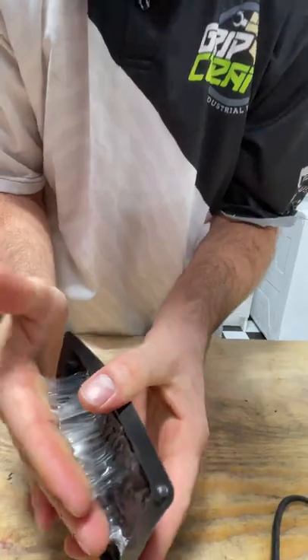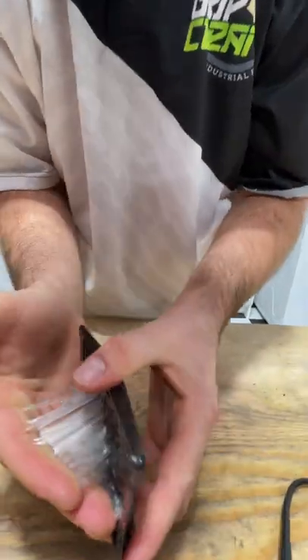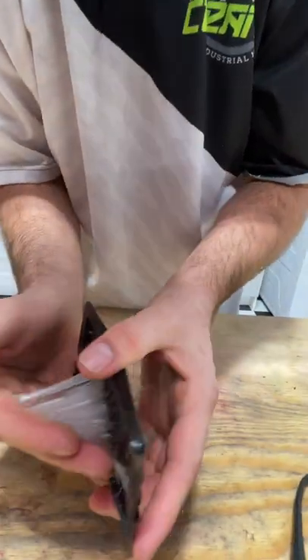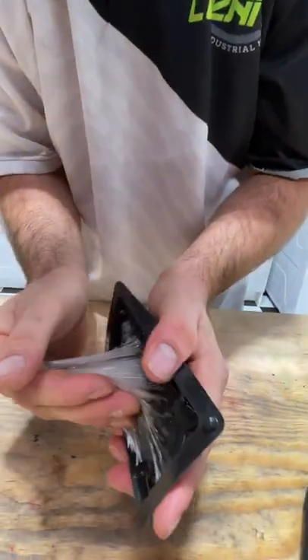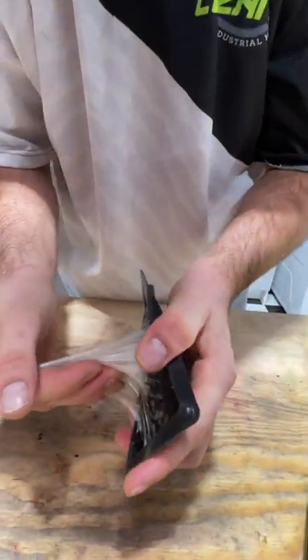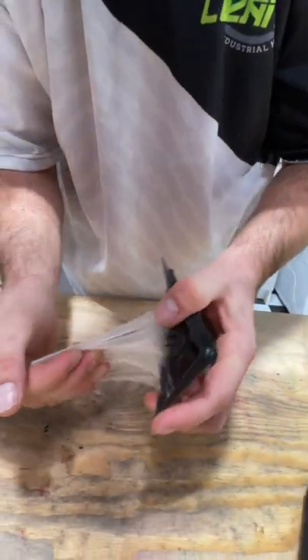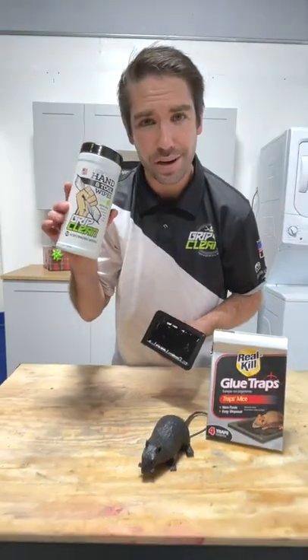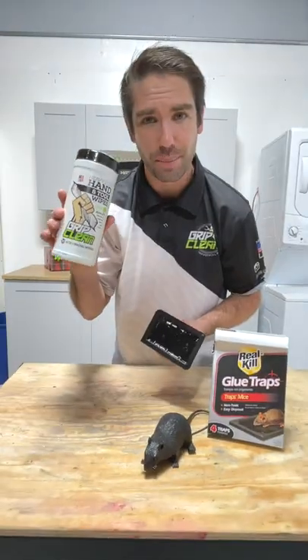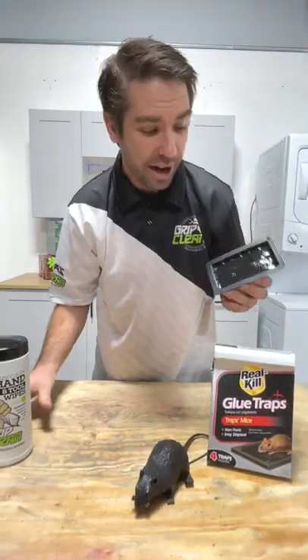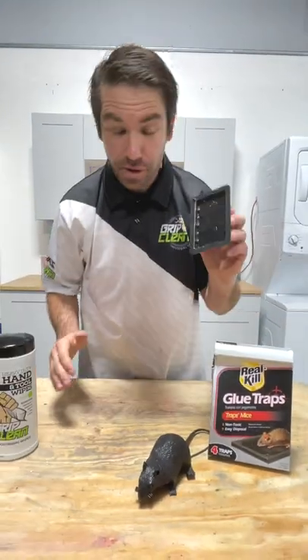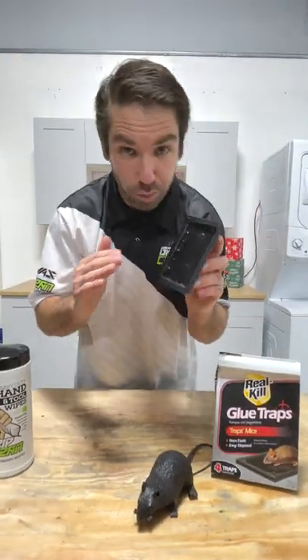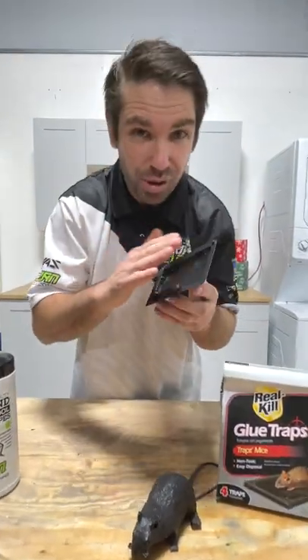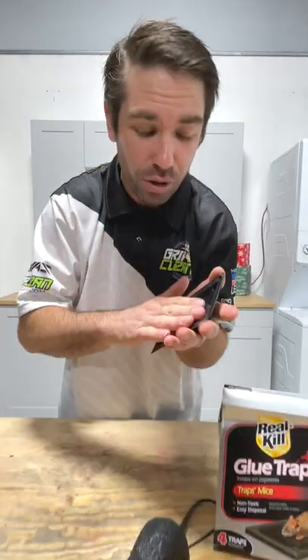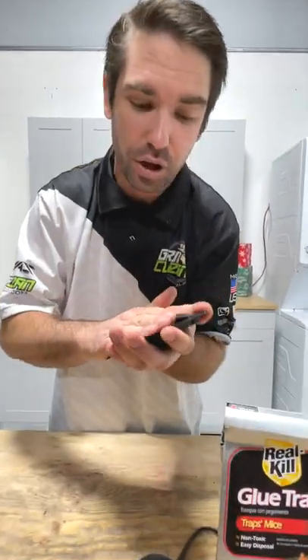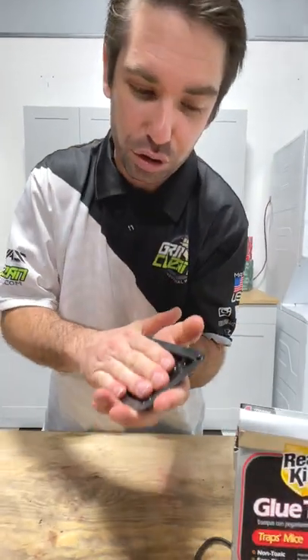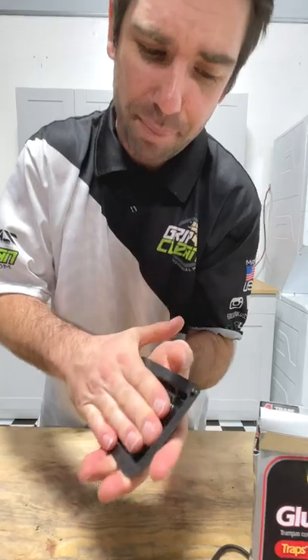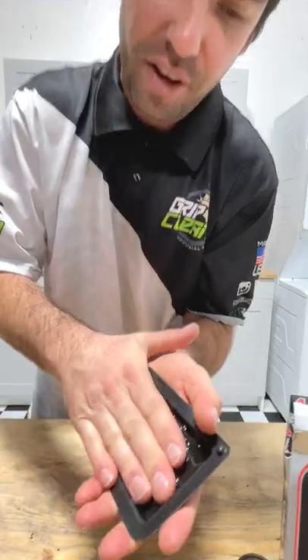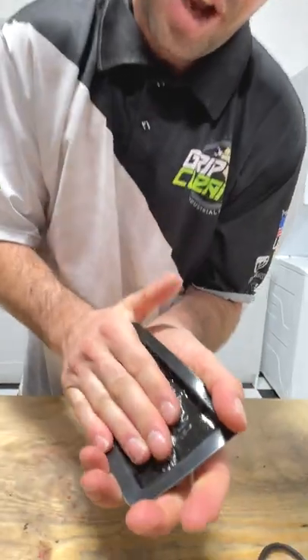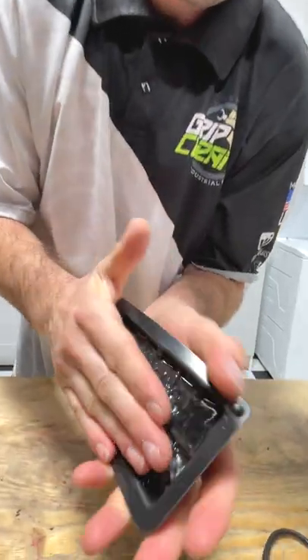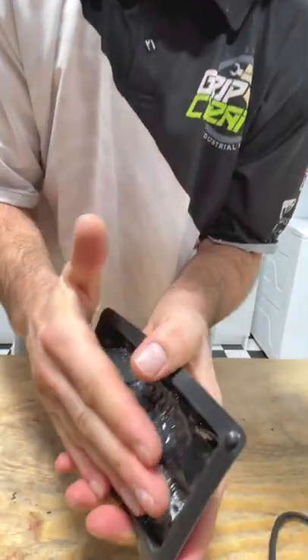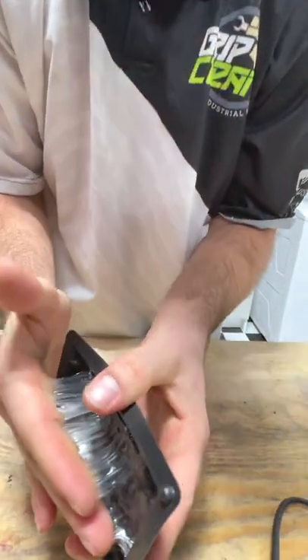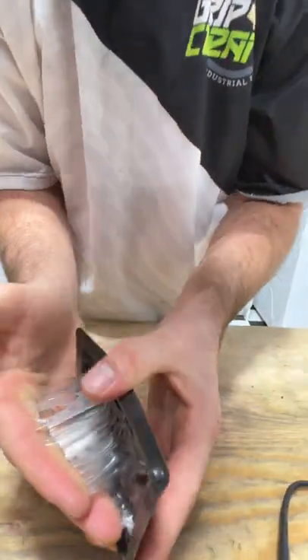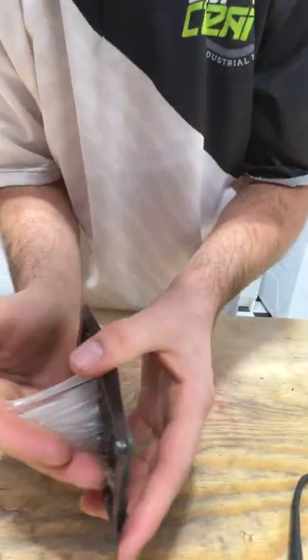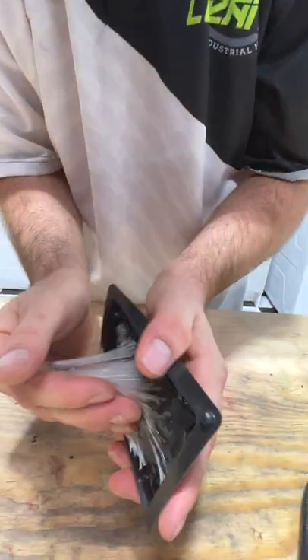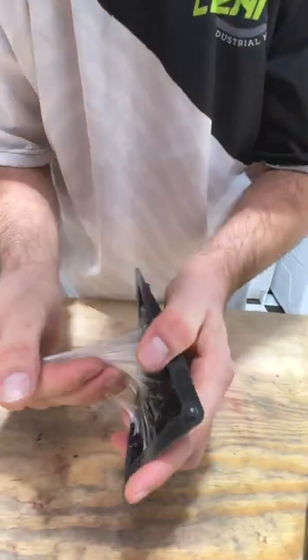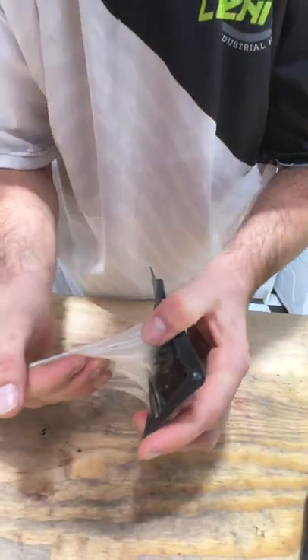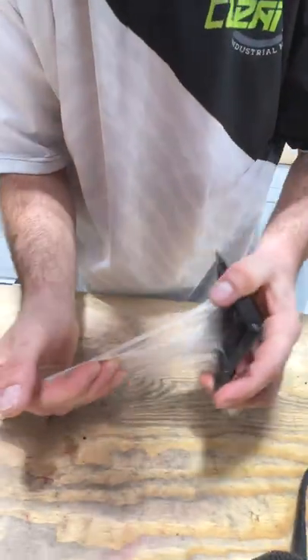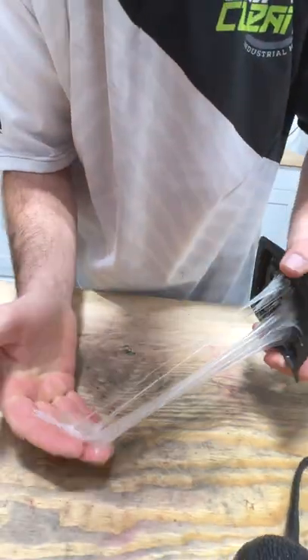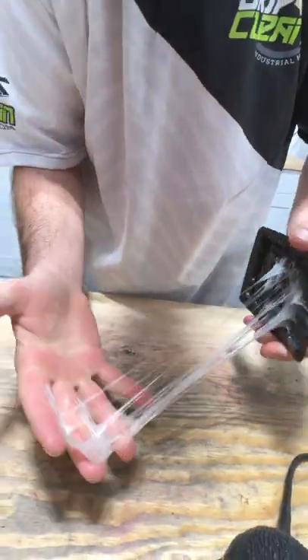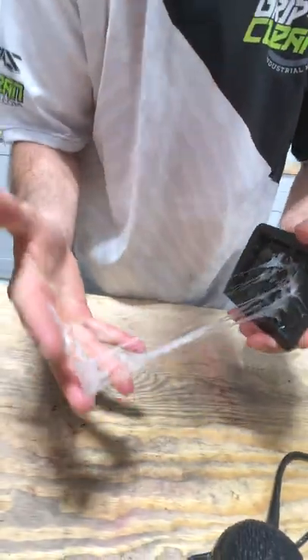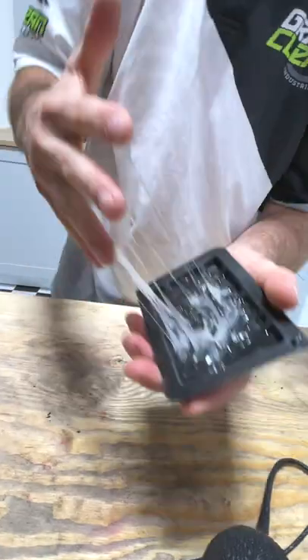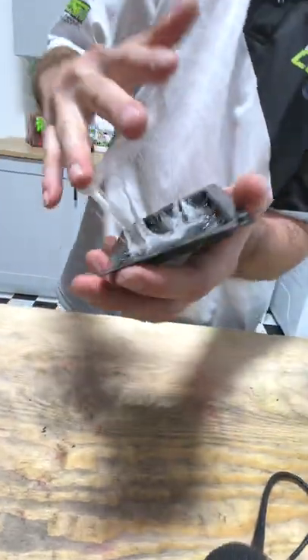Glue traps versus our hand wipes. I have here some real kill glue traps, and holy smokes, these are sticky. Look at these things. Oh my gosh.